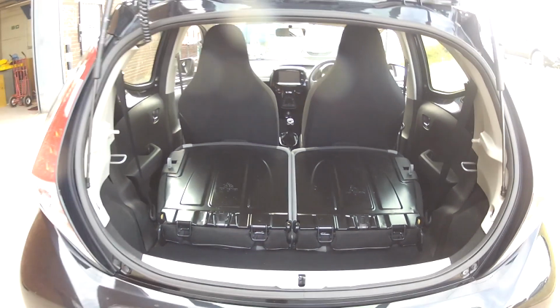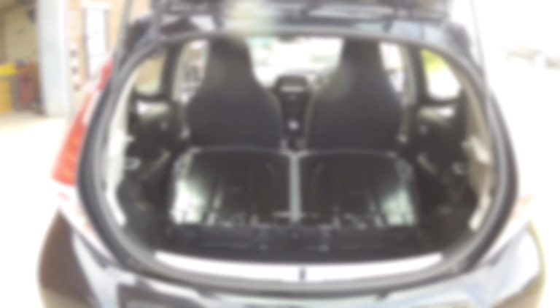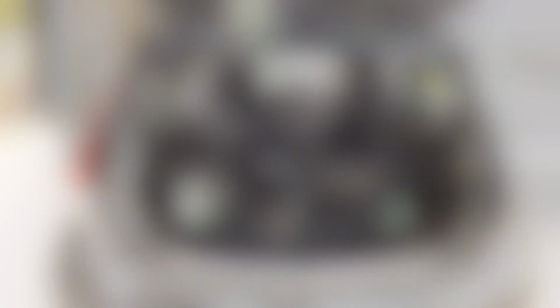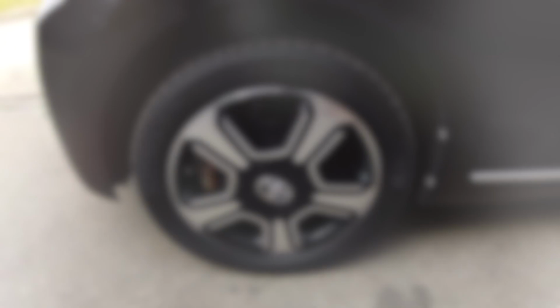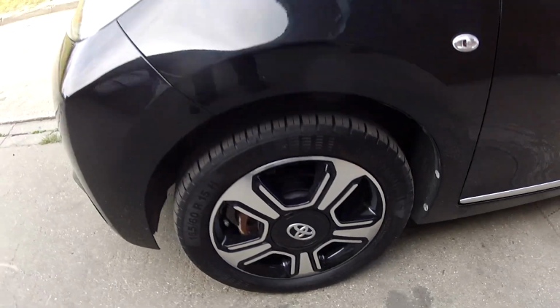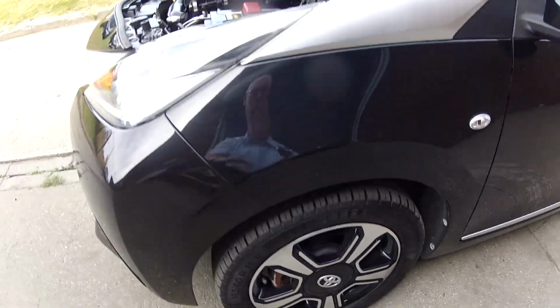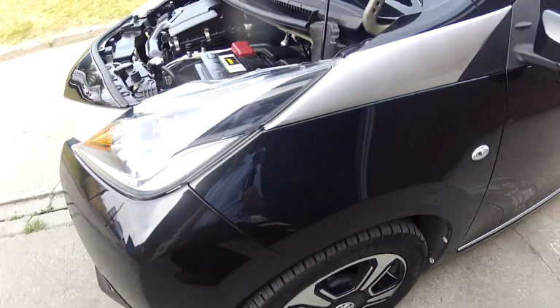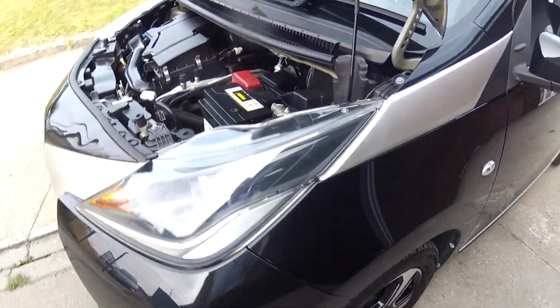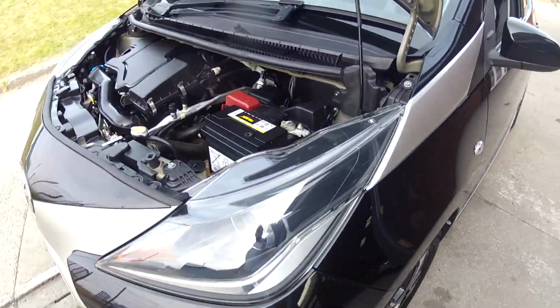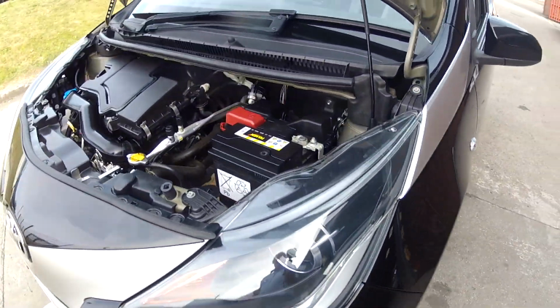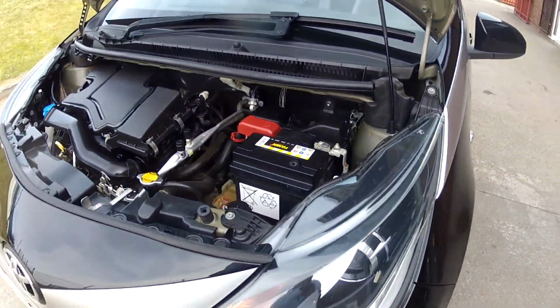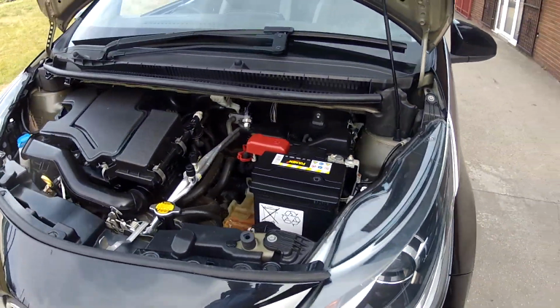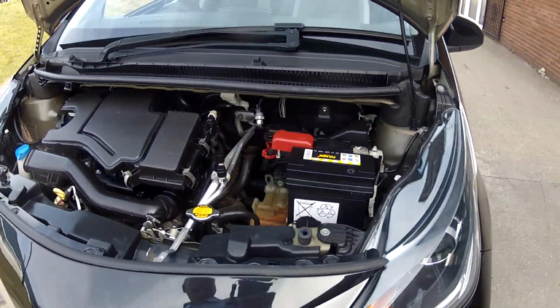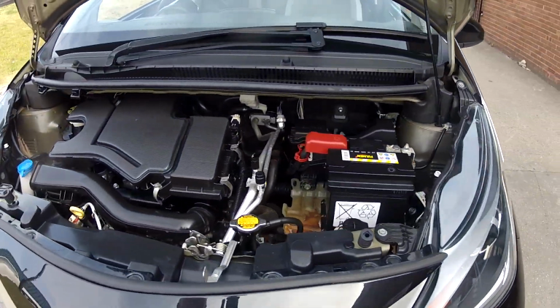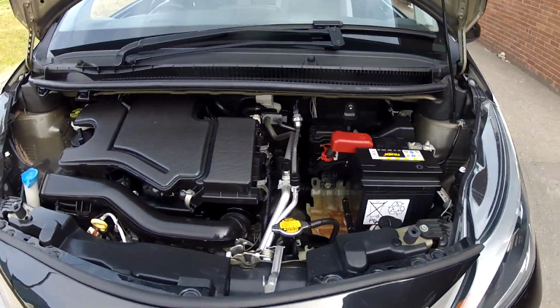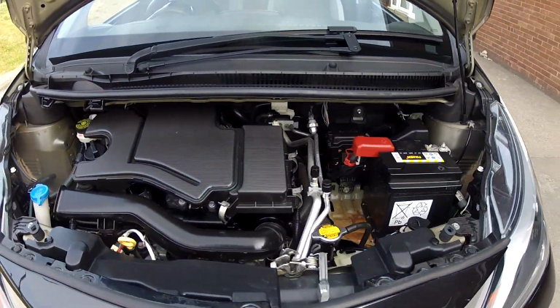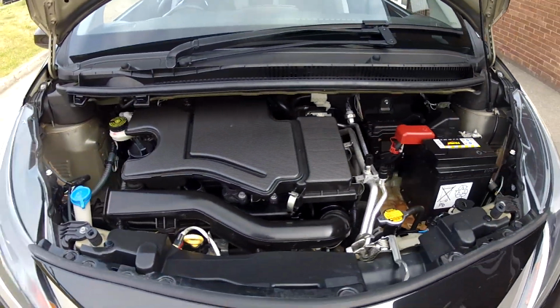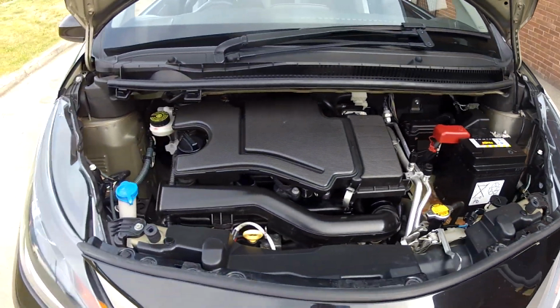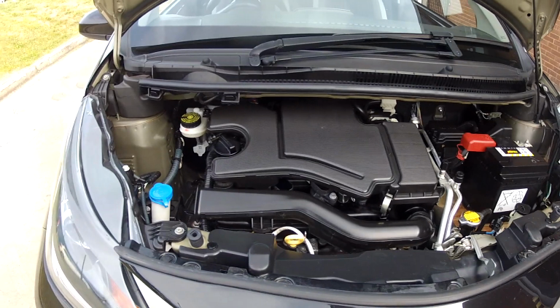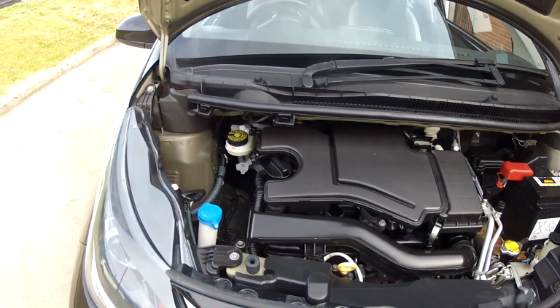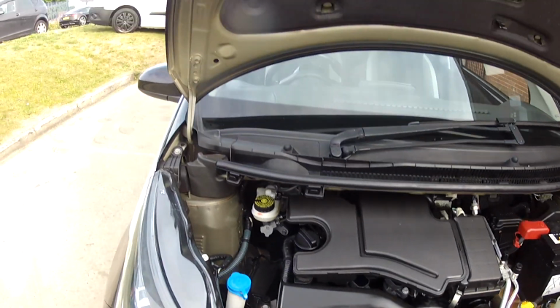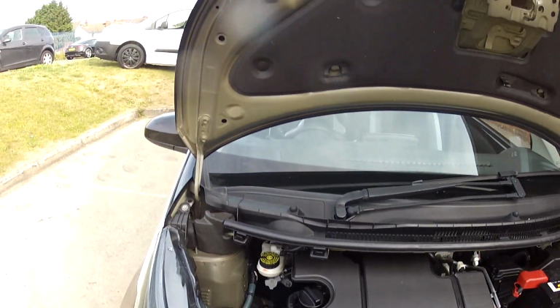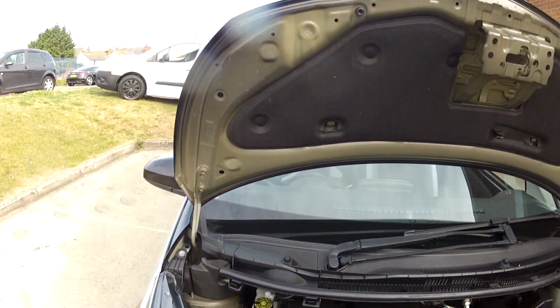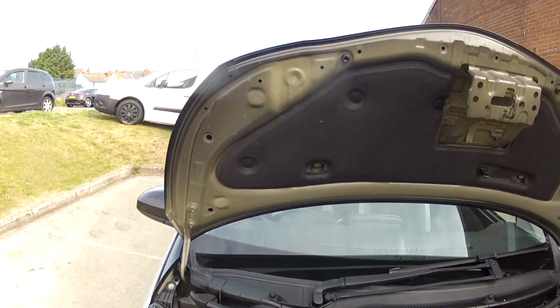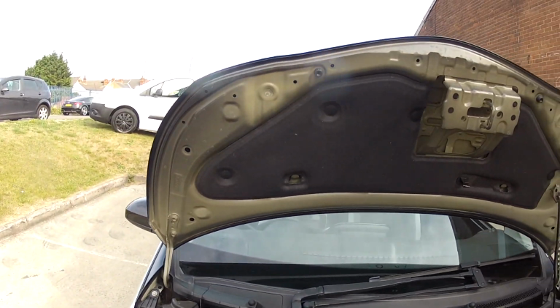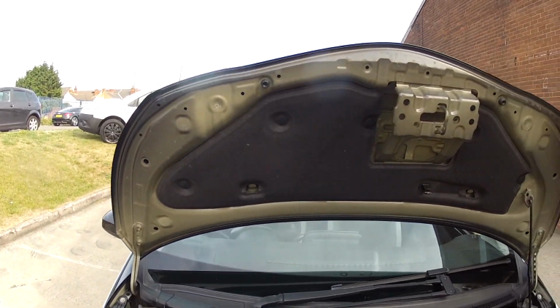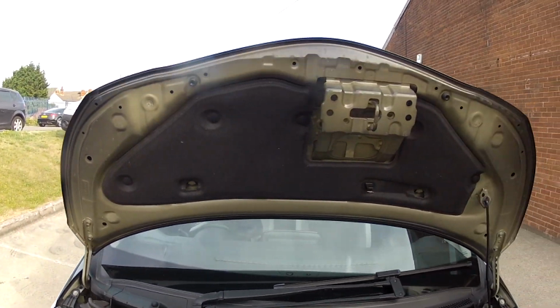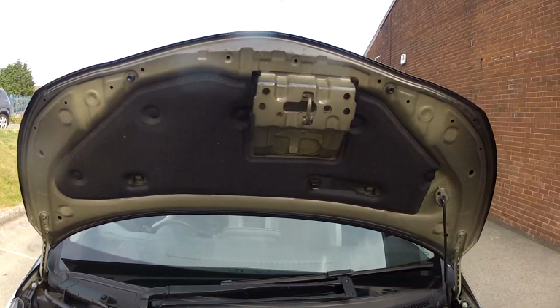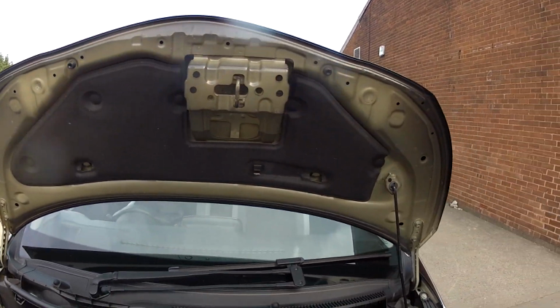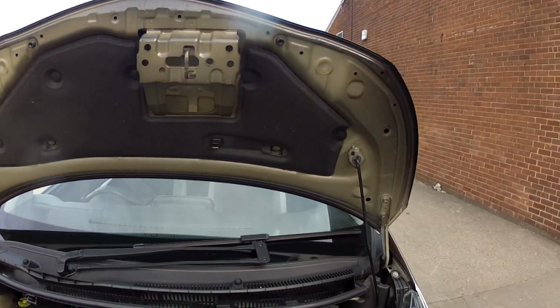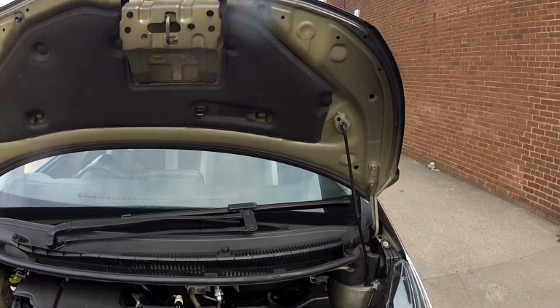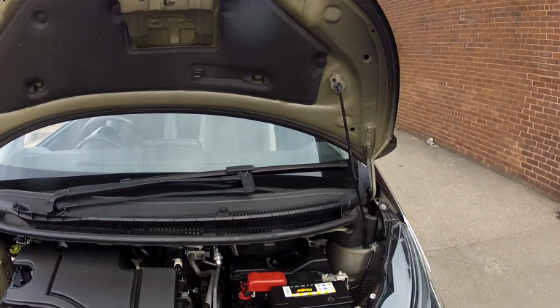Under the bonnet the car is very clean — it certainly has been looked after. In fact, the only thing this car needs is a test drive, and hopefully we'll see you very soon in order to do that.